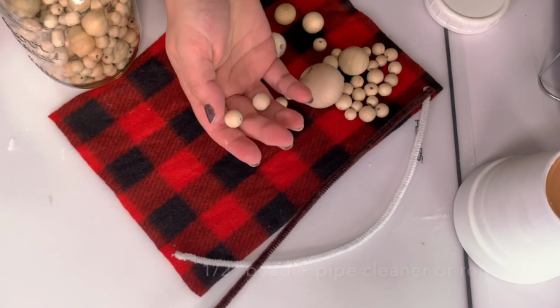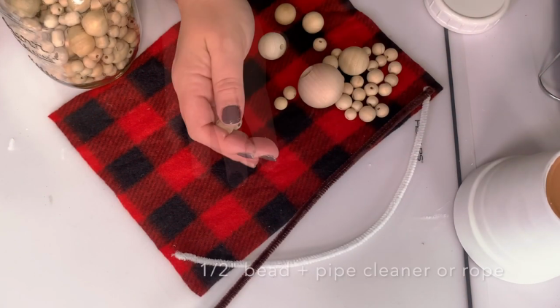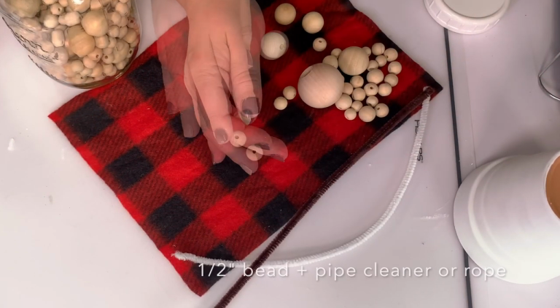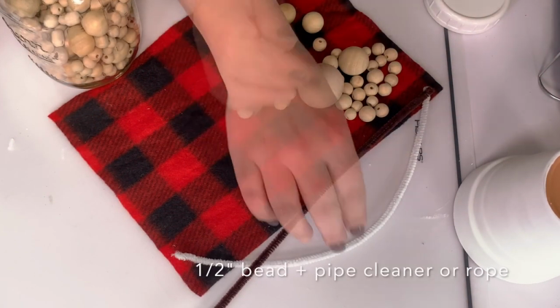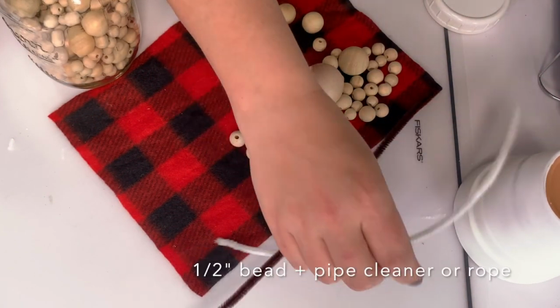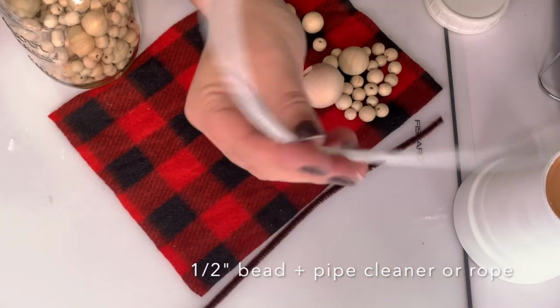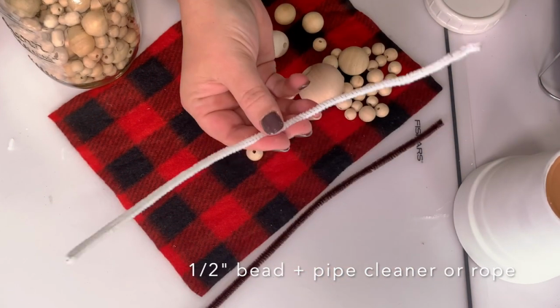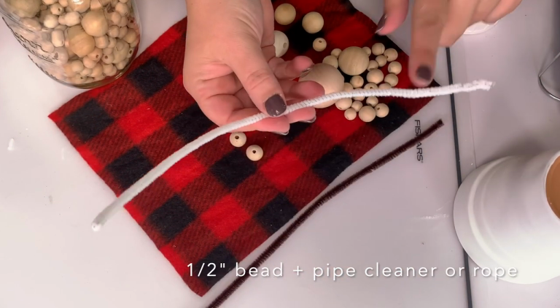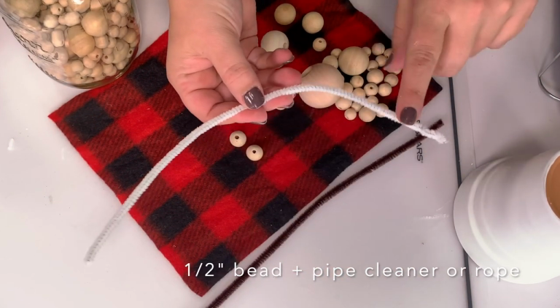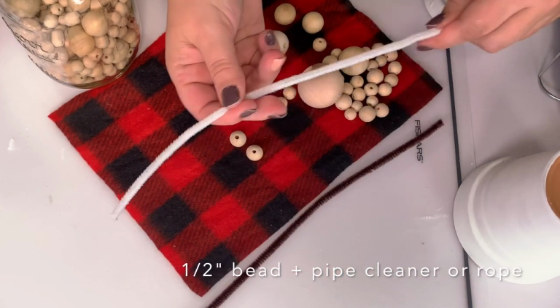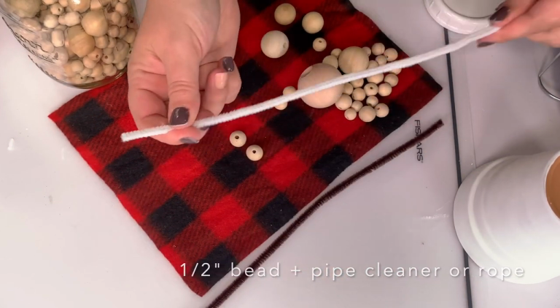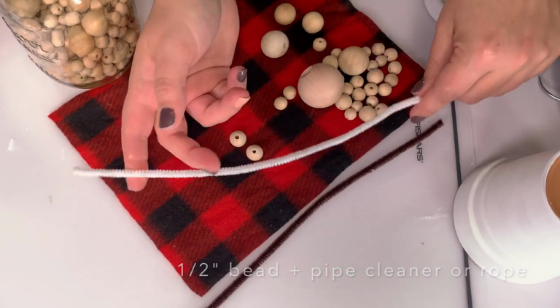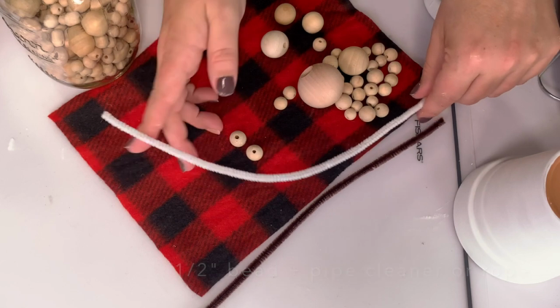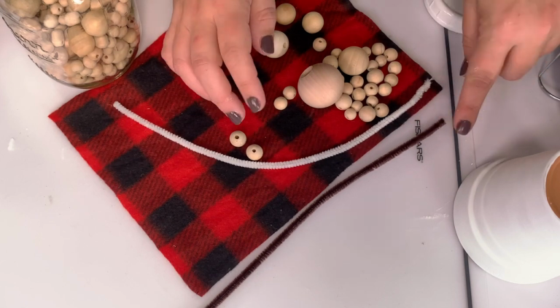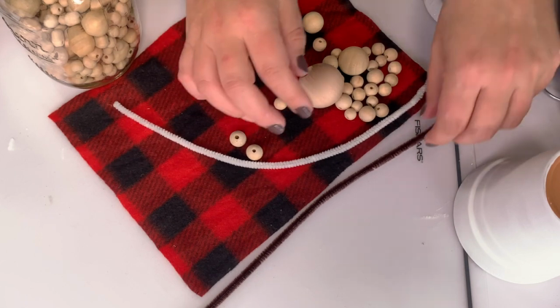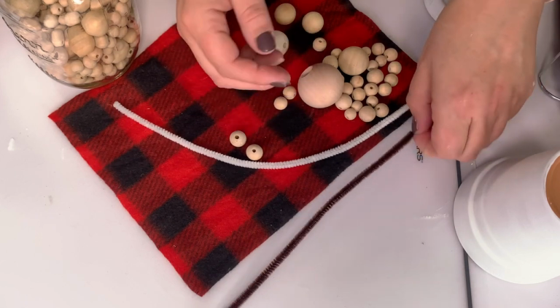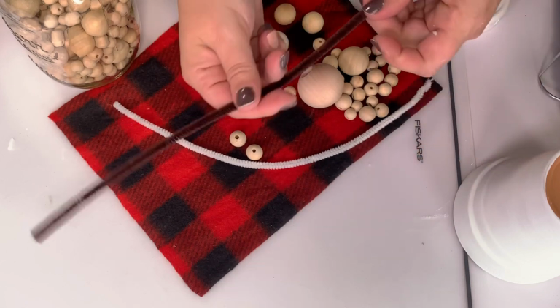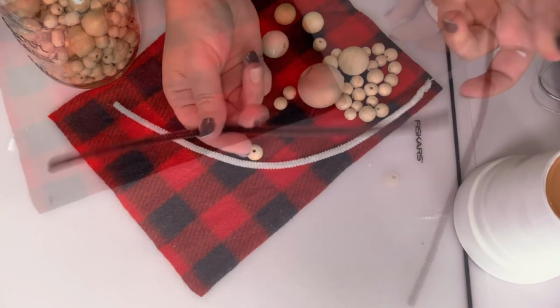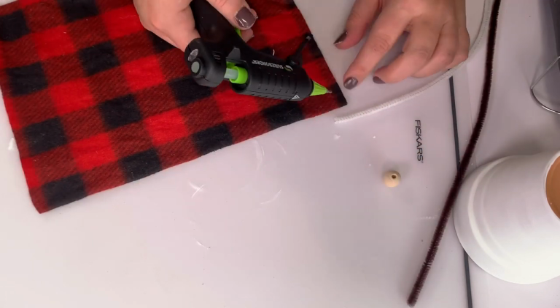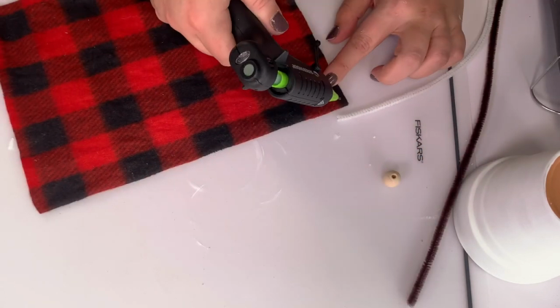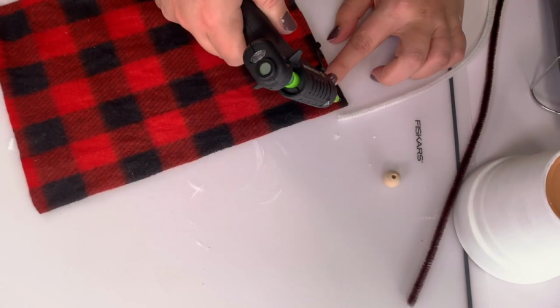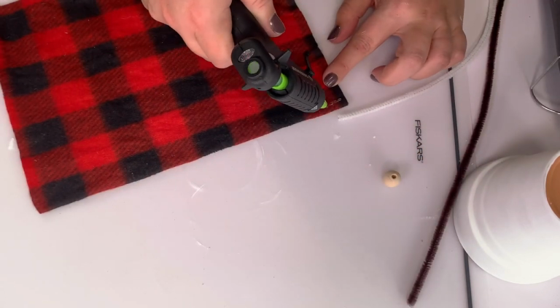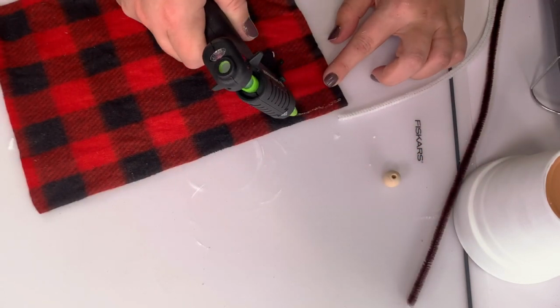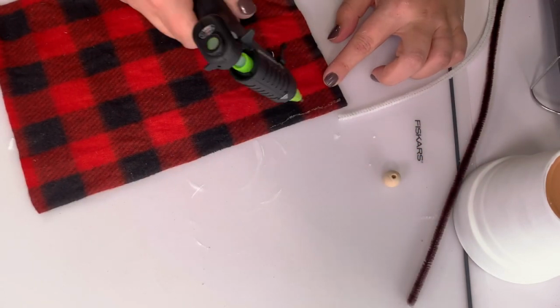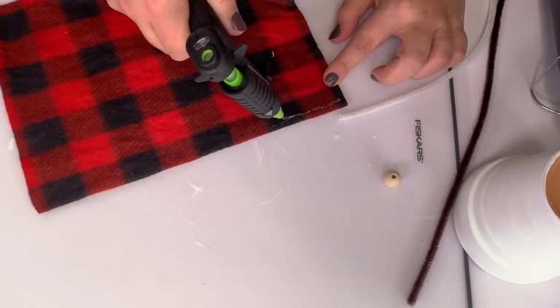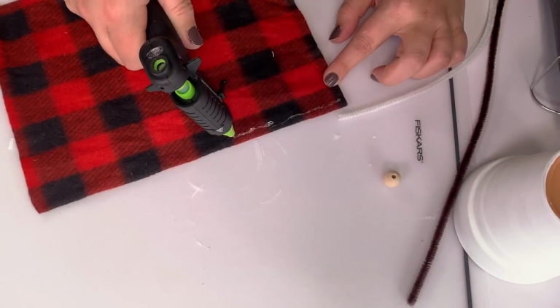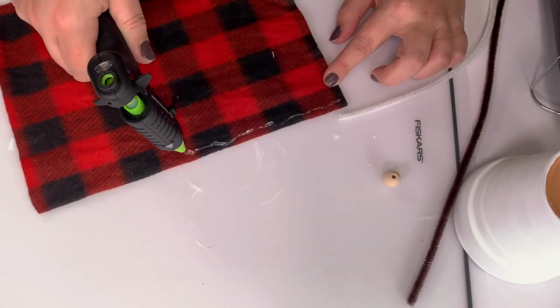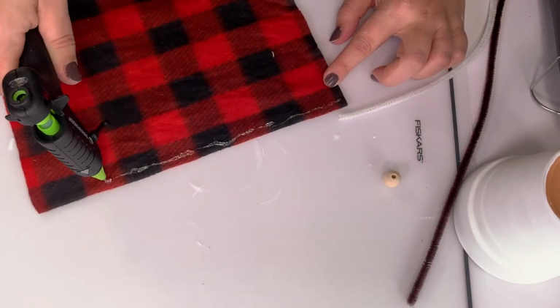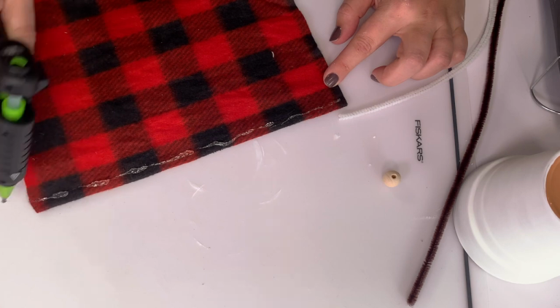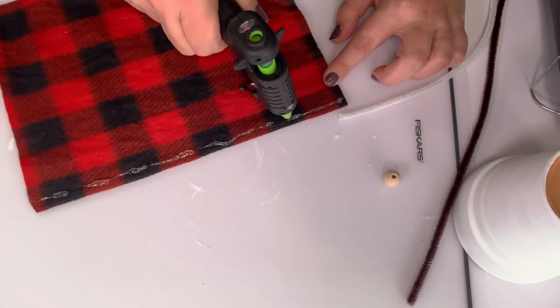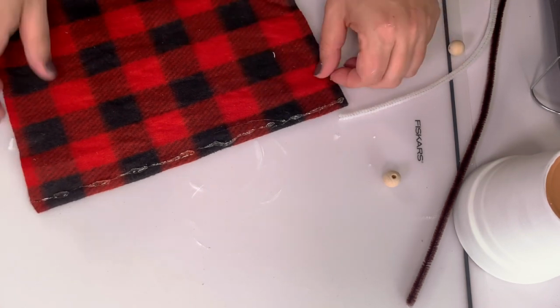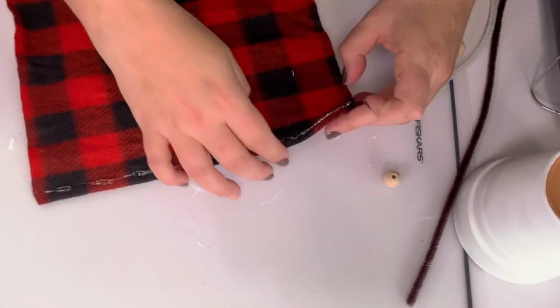I'm going to use two half-inch beads for the feet along with pipe cleaner — you can use rope. I'm also going to use a brown pipe cleaner to make the arms.